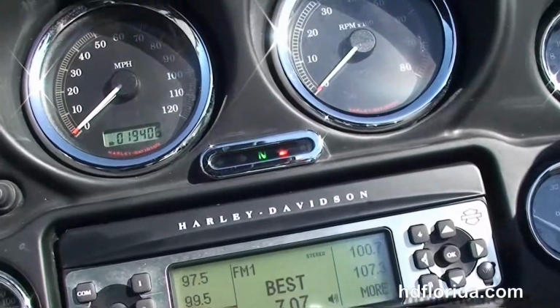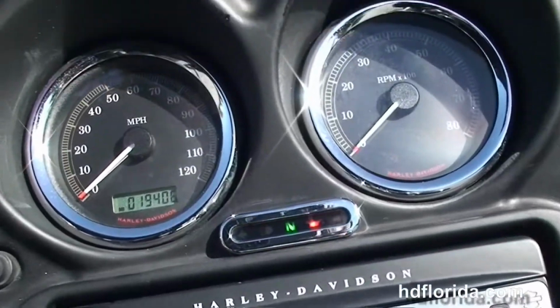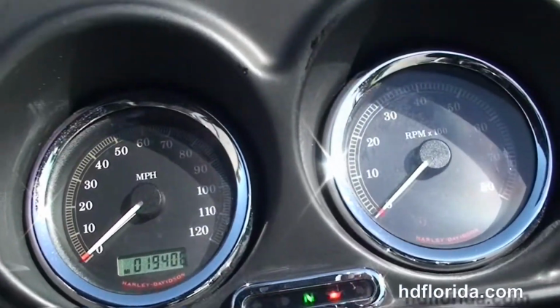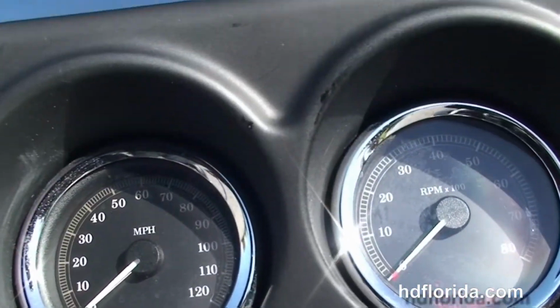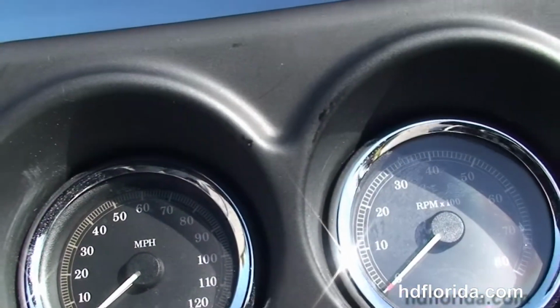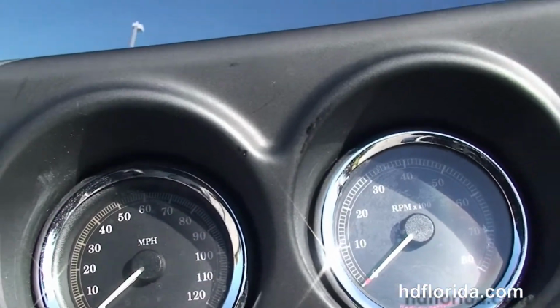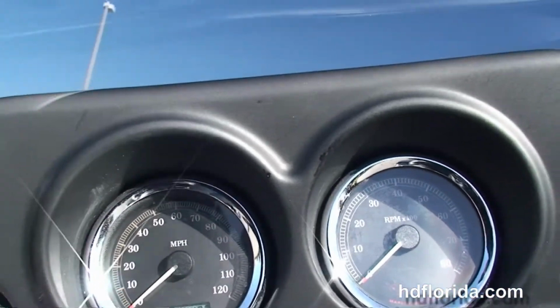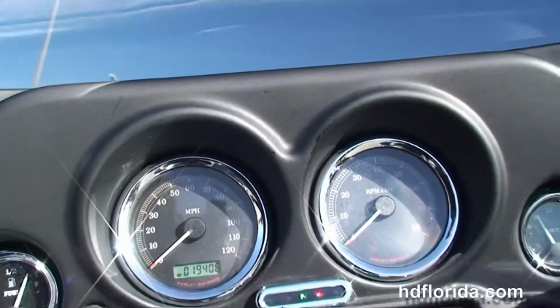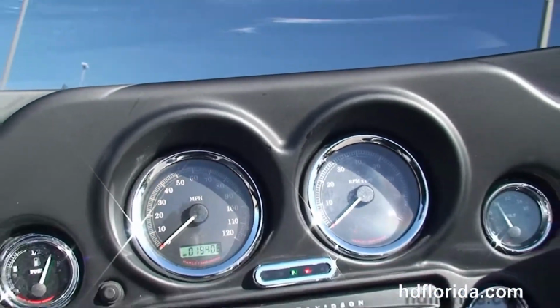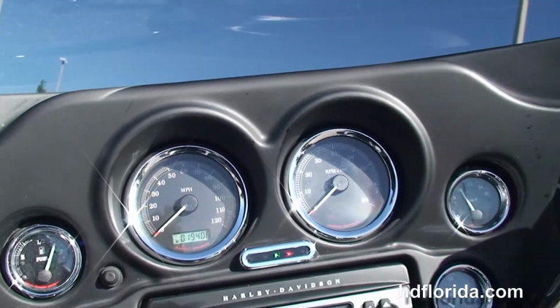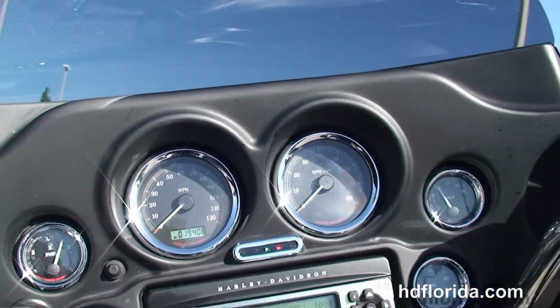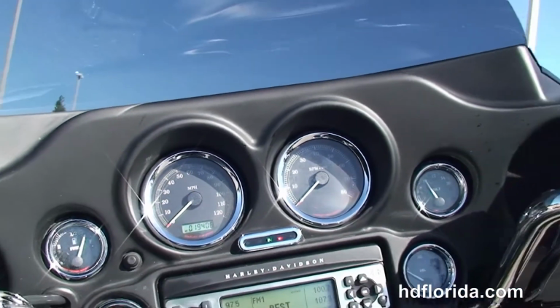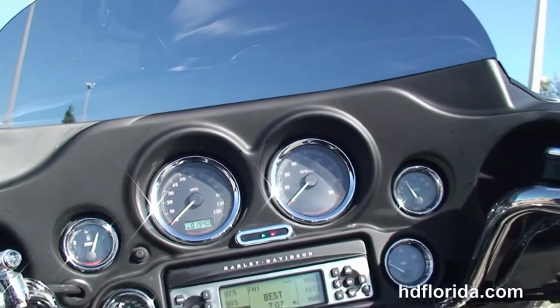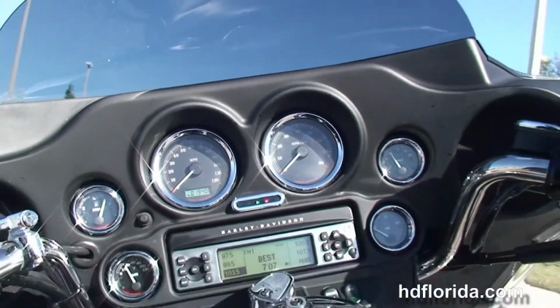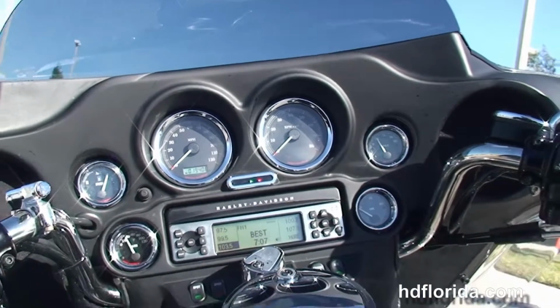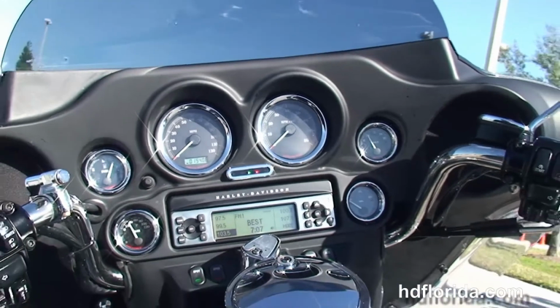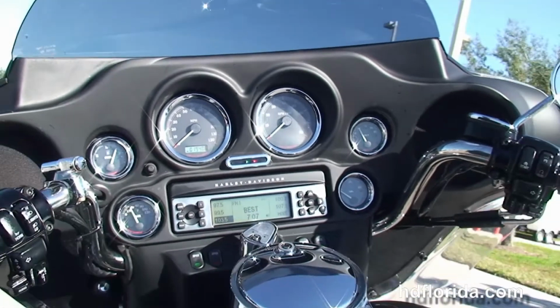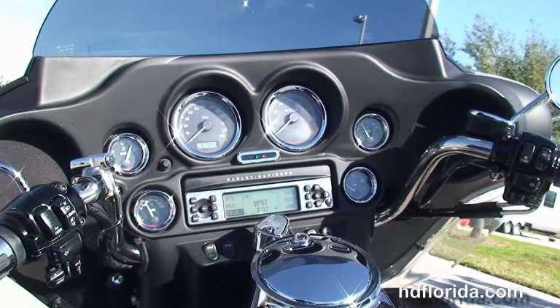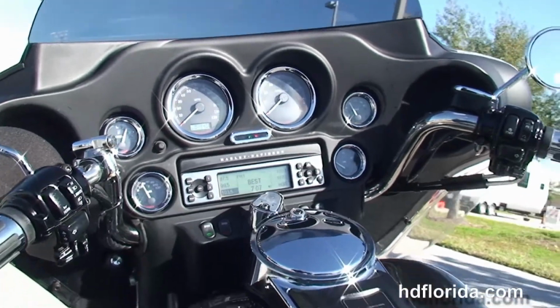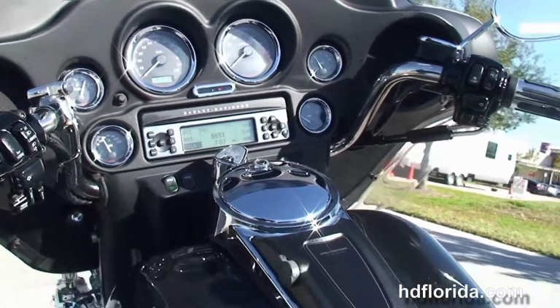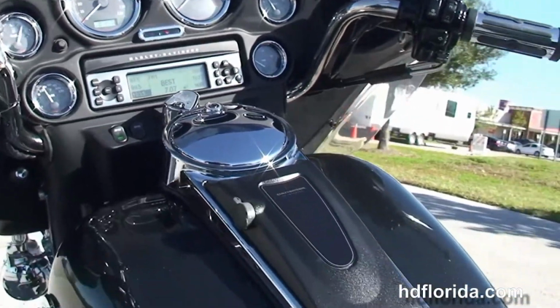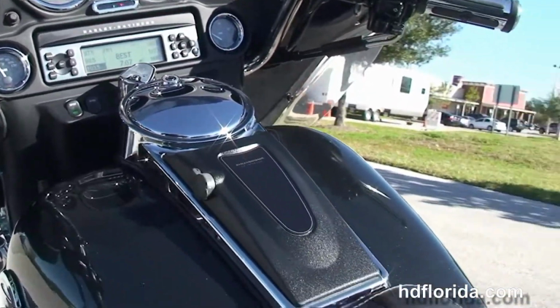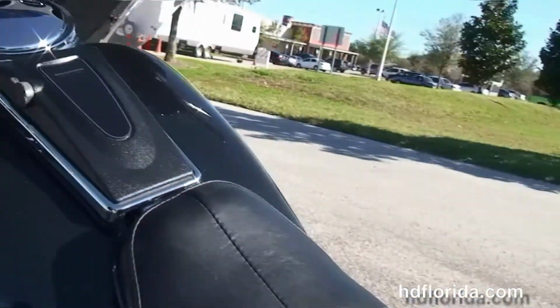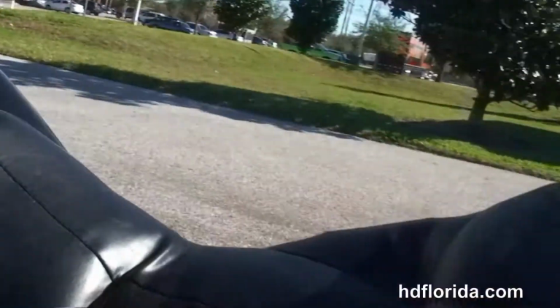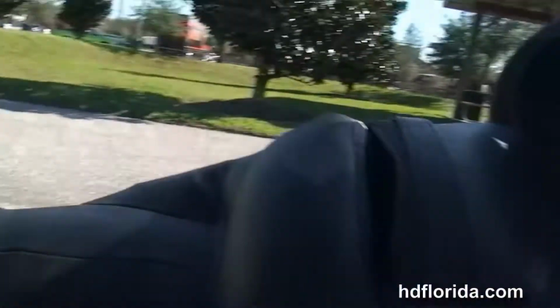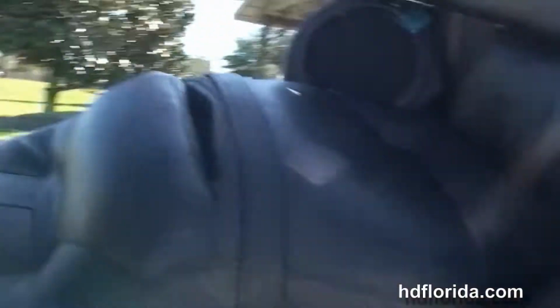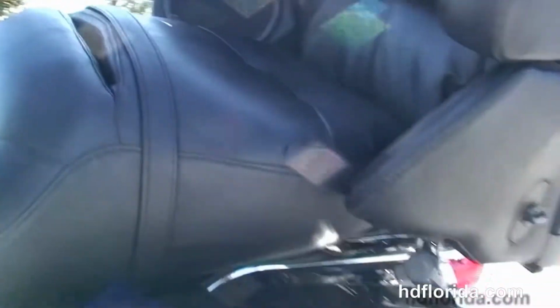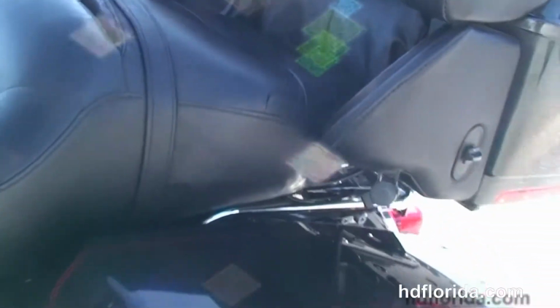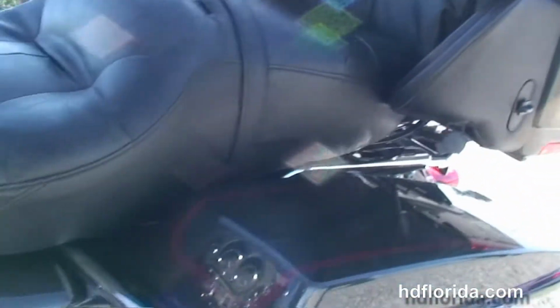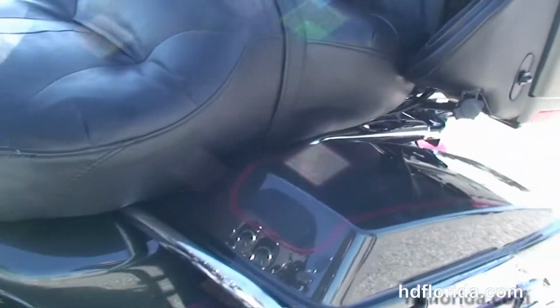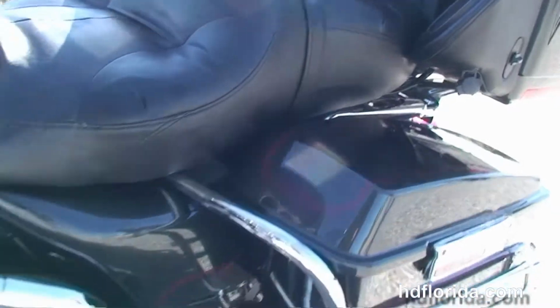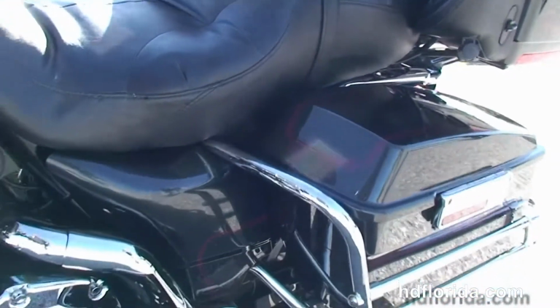Out front here we got the chrome black tank trim set on top of the tank, and out front the classic fatwing style fairing with the Harman Kardon 20 watt per channel AM FM CD player — really important for your MP3 player. This bike has factory weather band and cruise control, and upgraded grips.